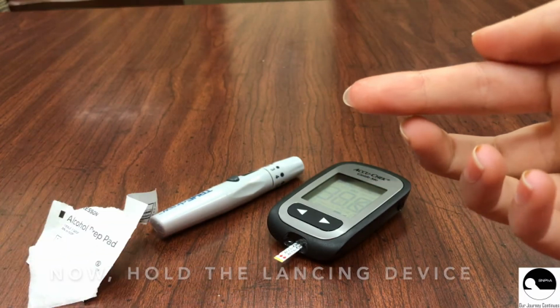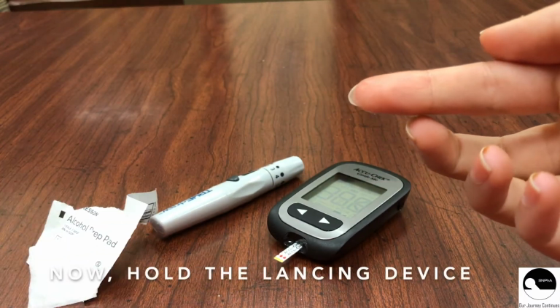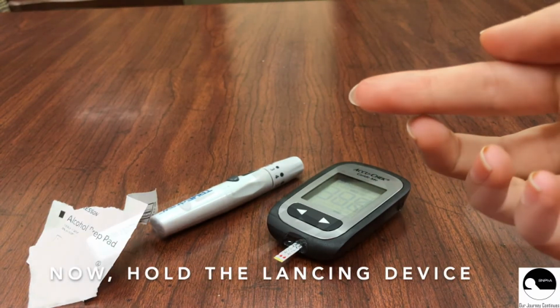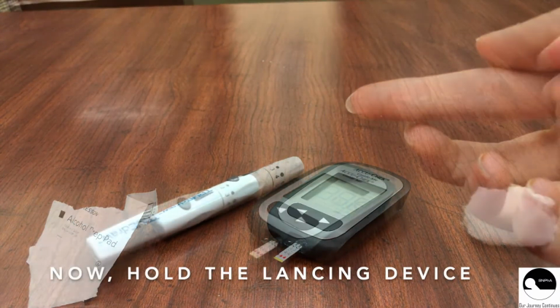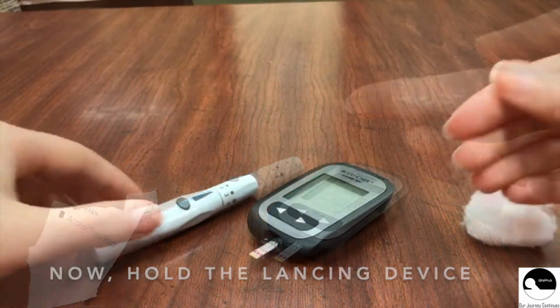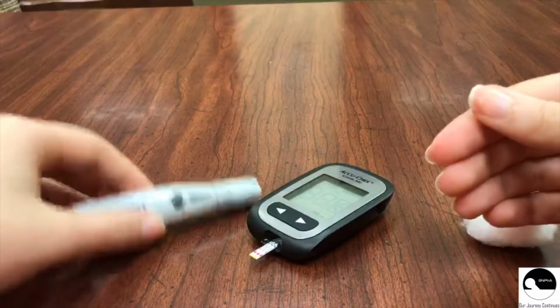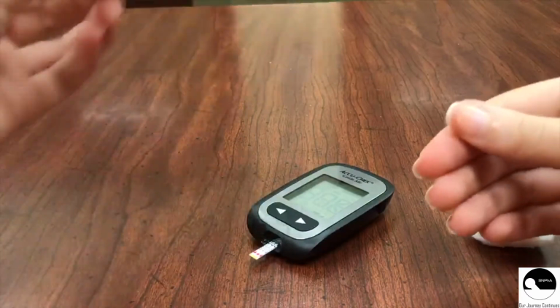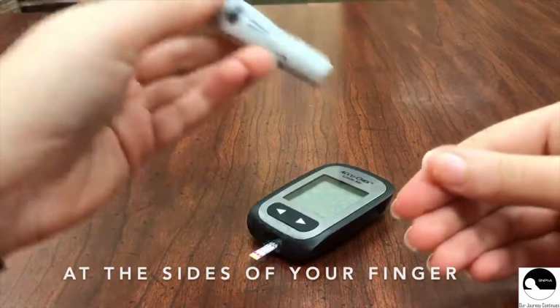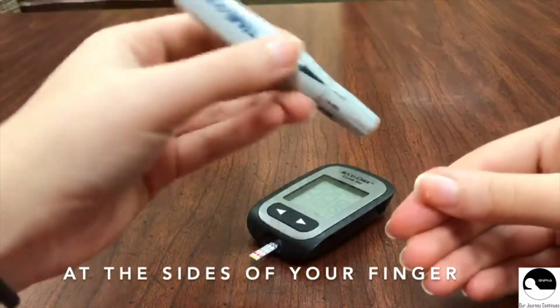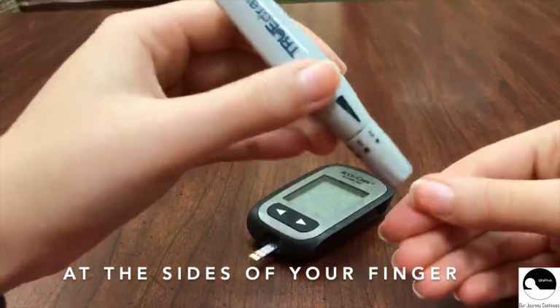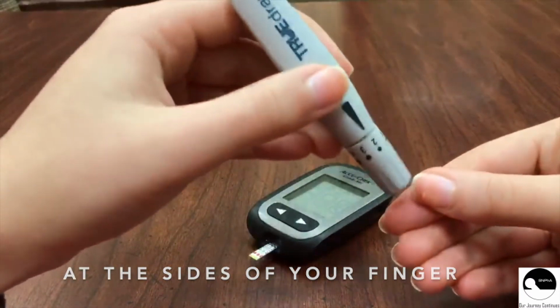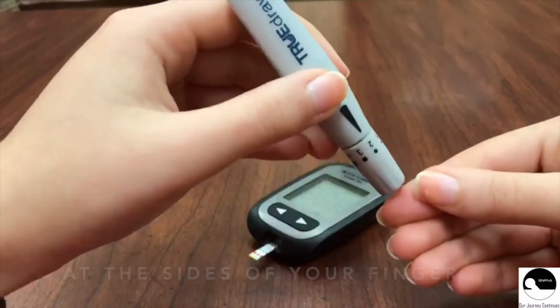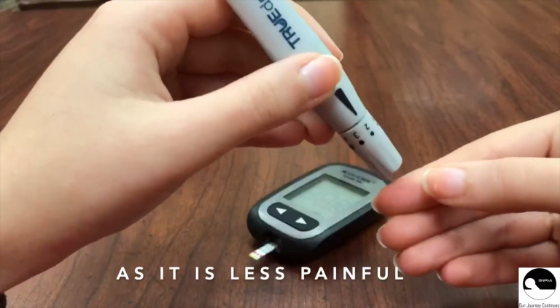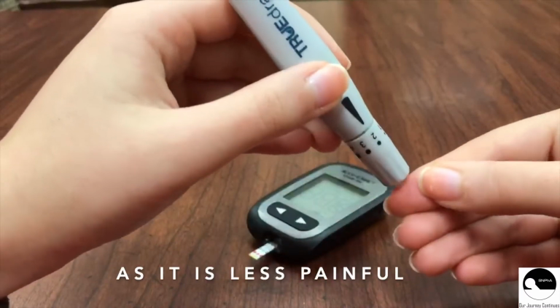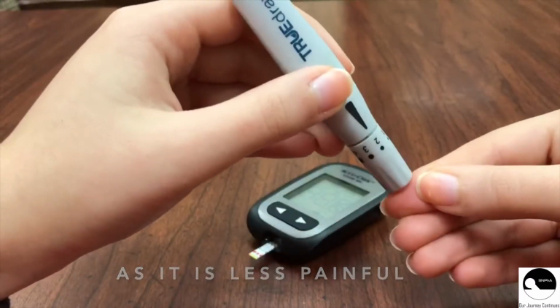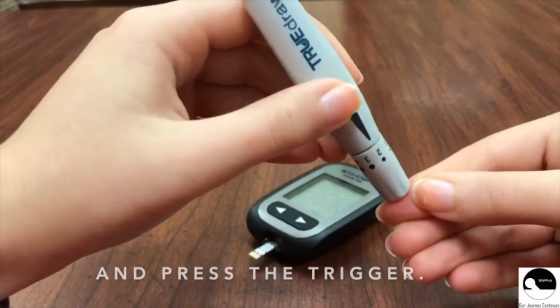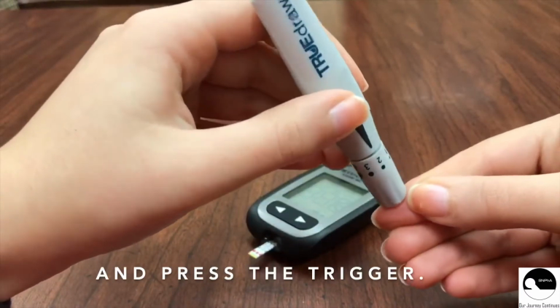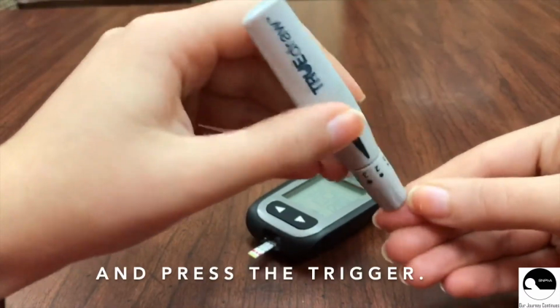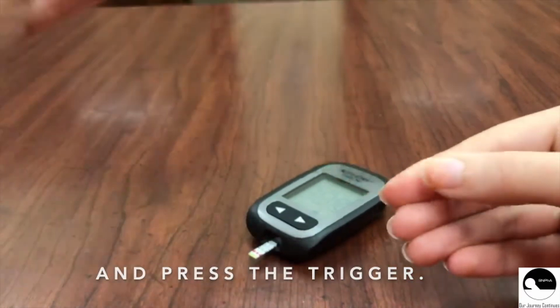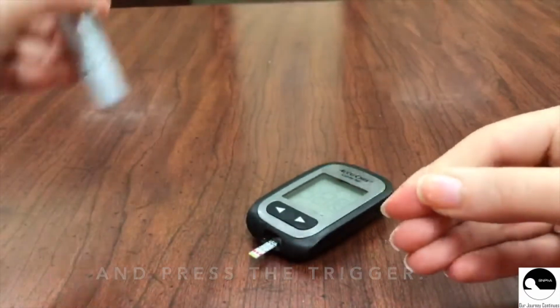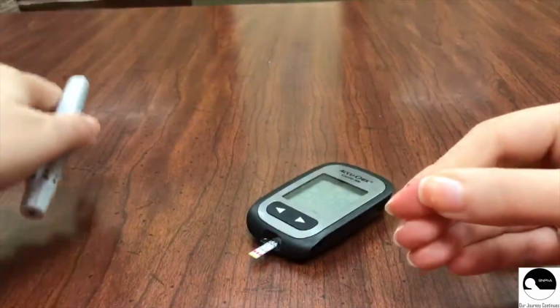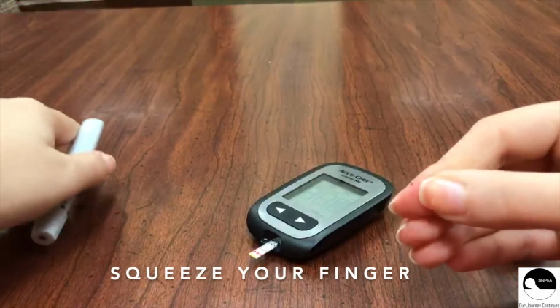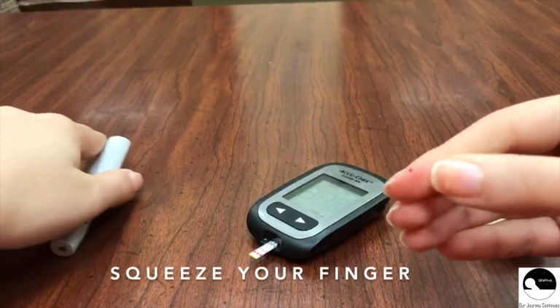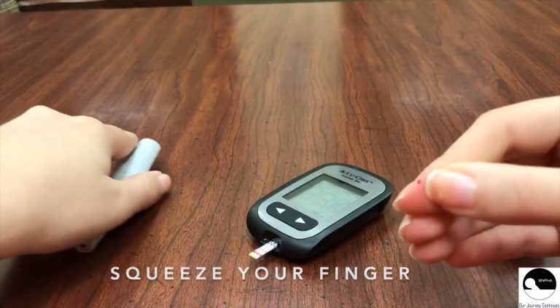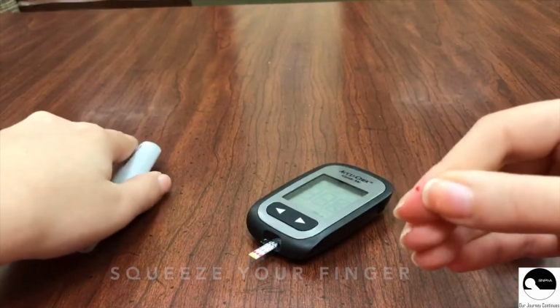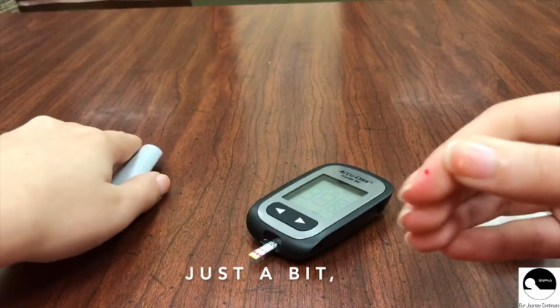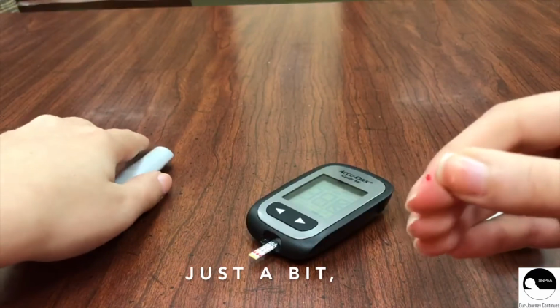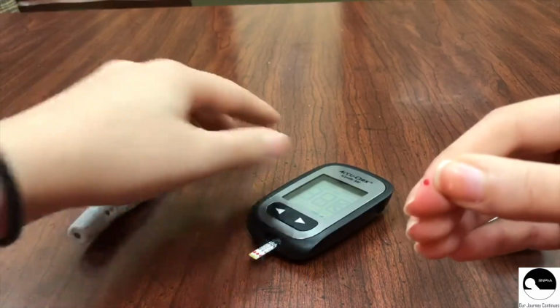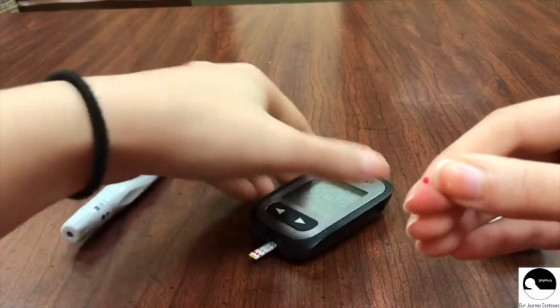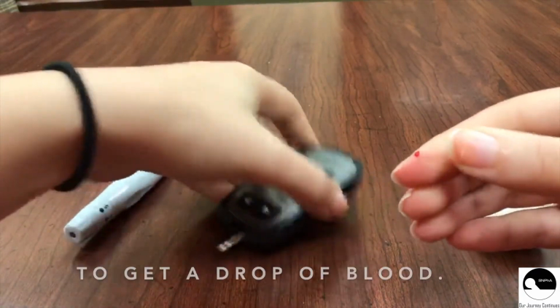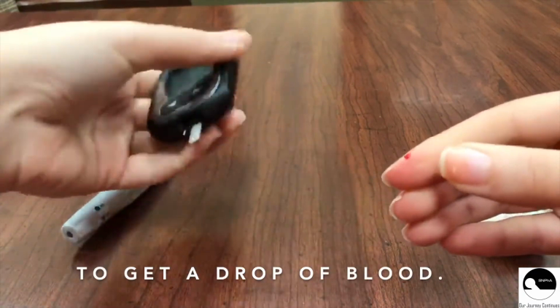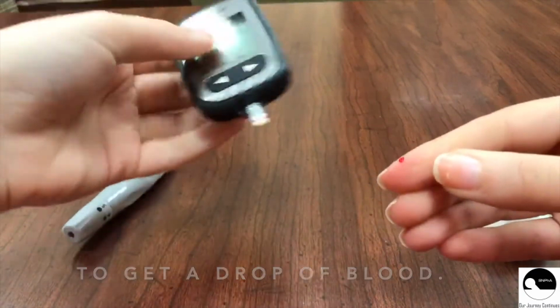Now, hold the lancing device at the sides of your finger, as it is less painful, and press the trigger. Squeeze your finger, just a bit, to get a drop of blood.